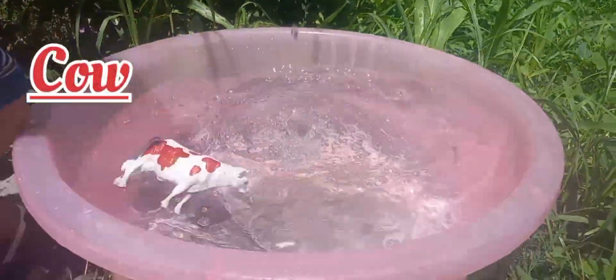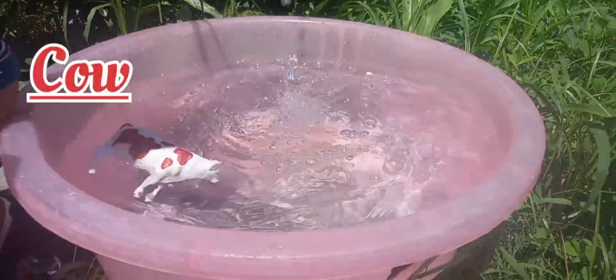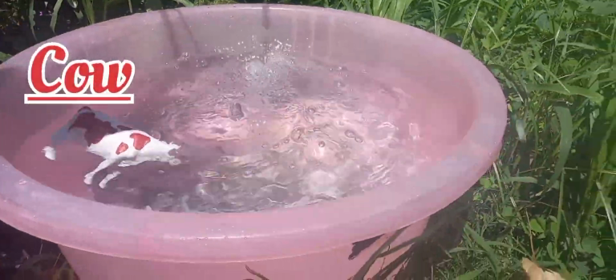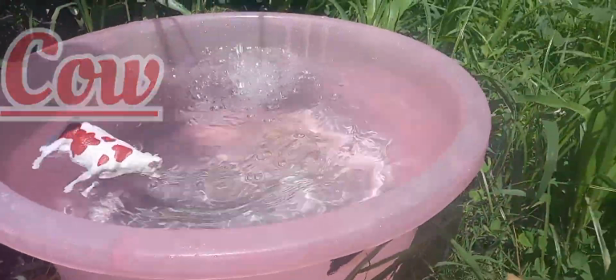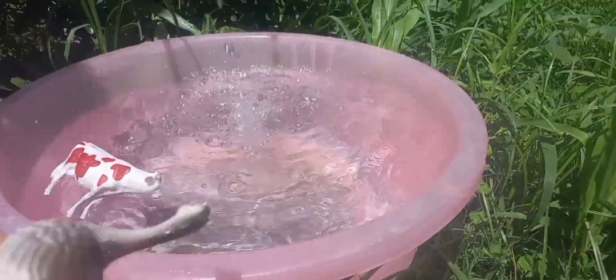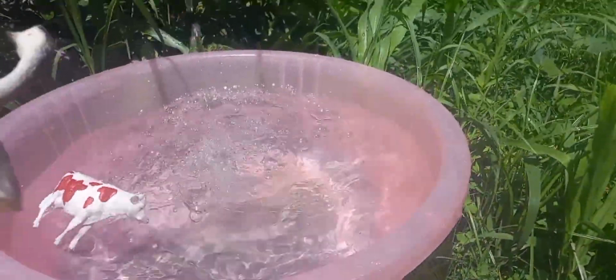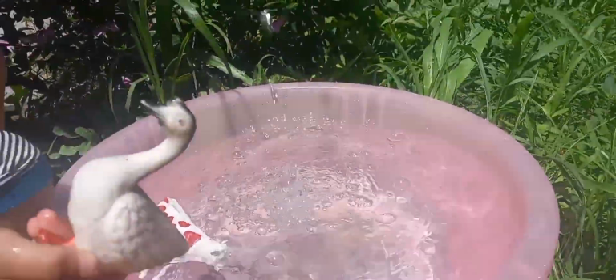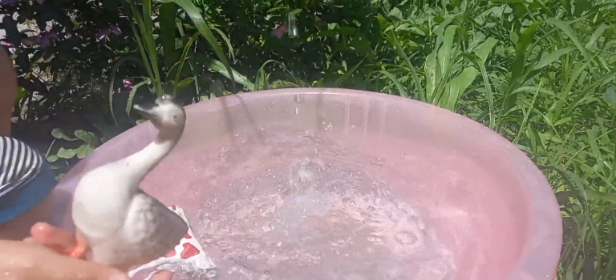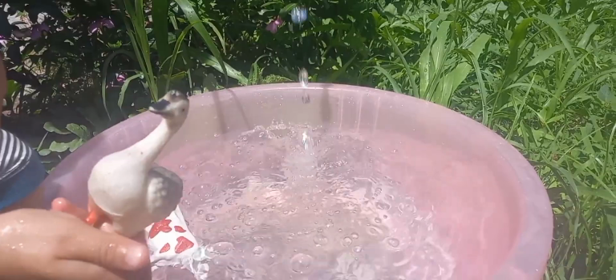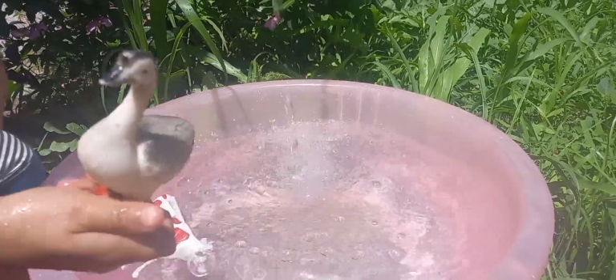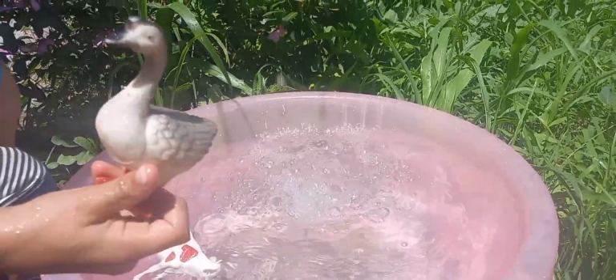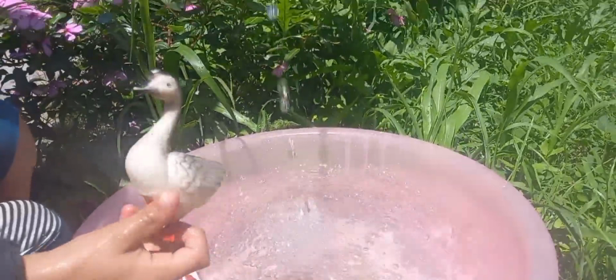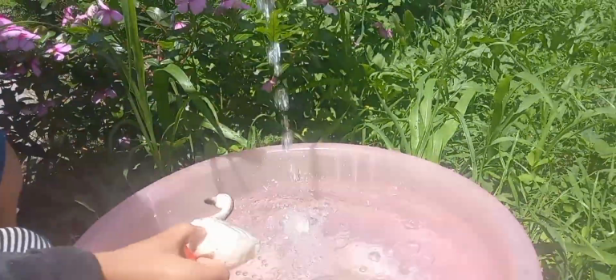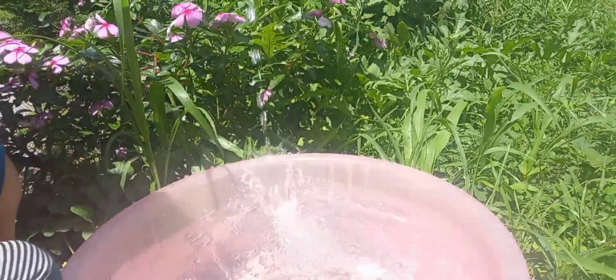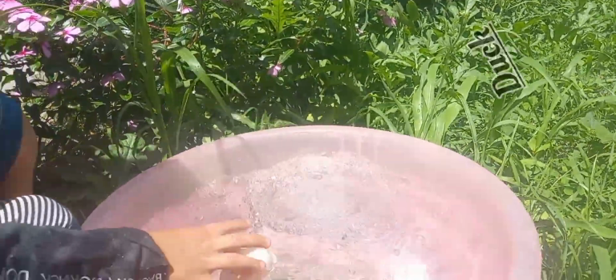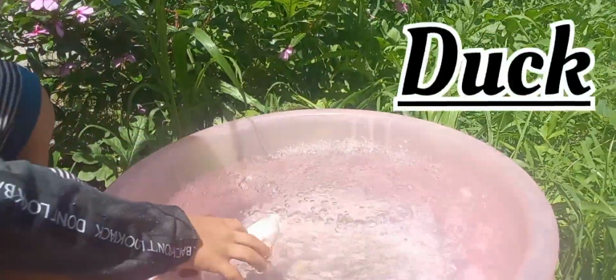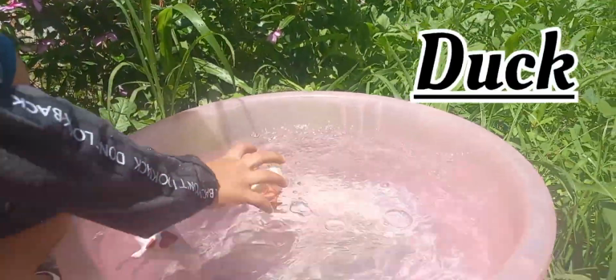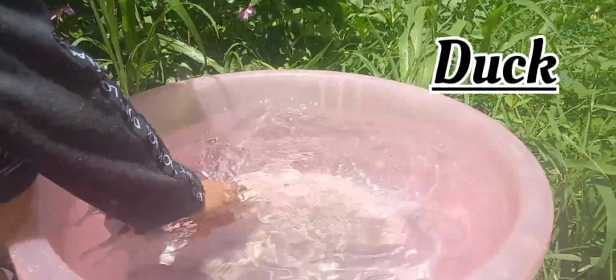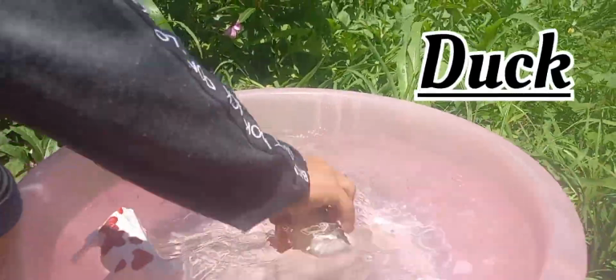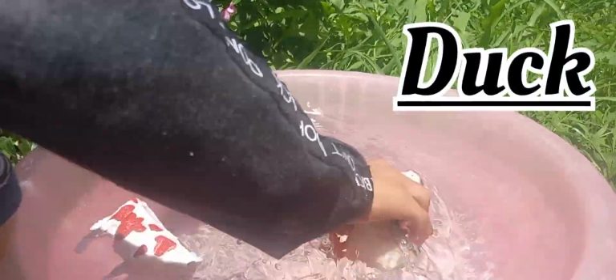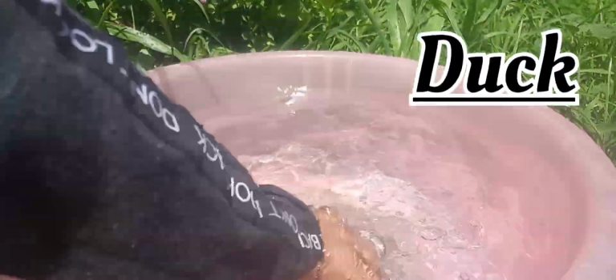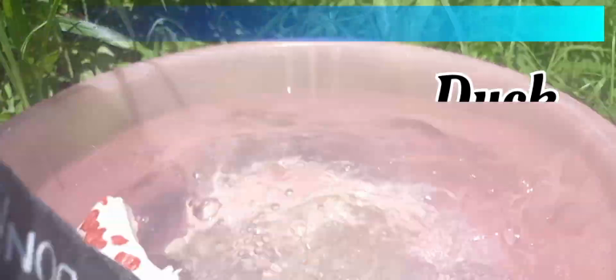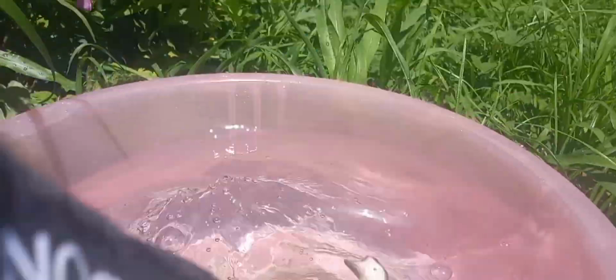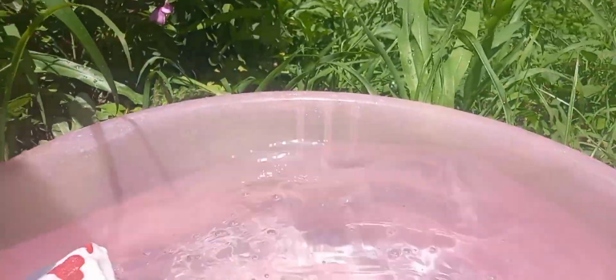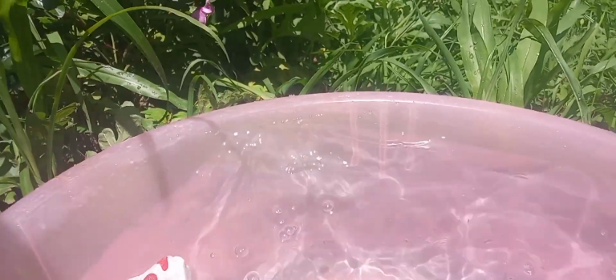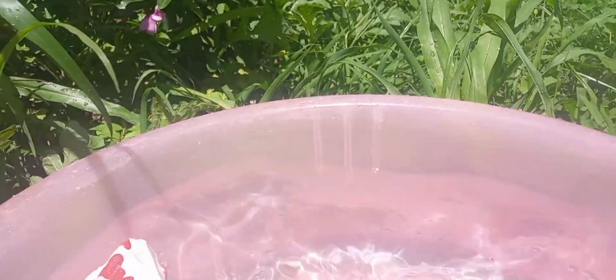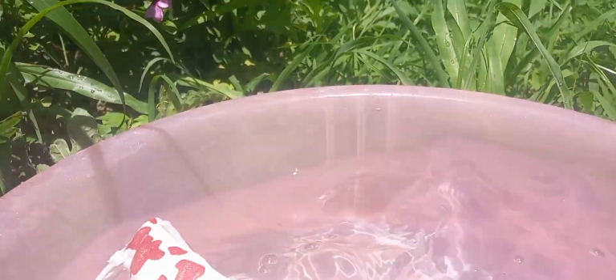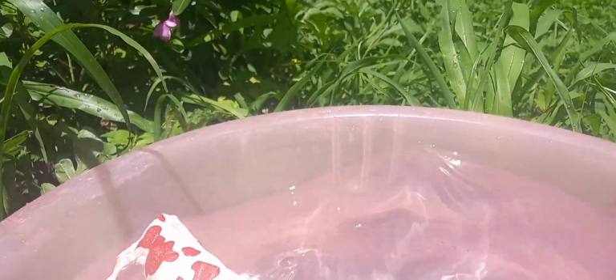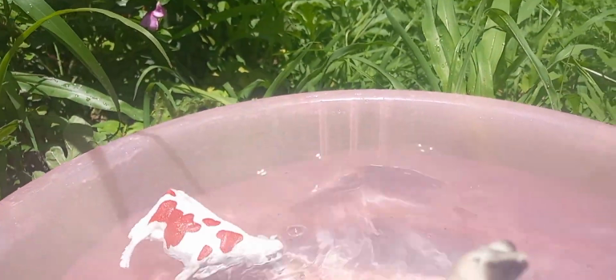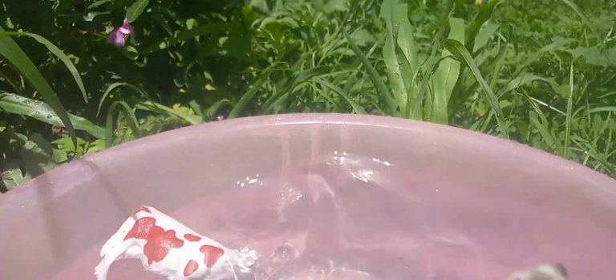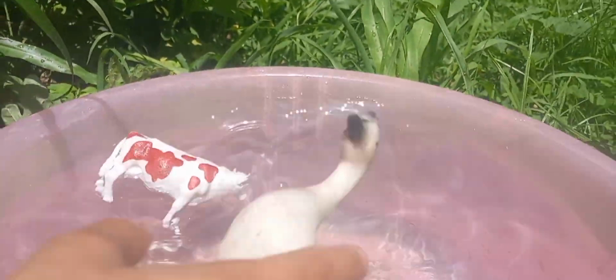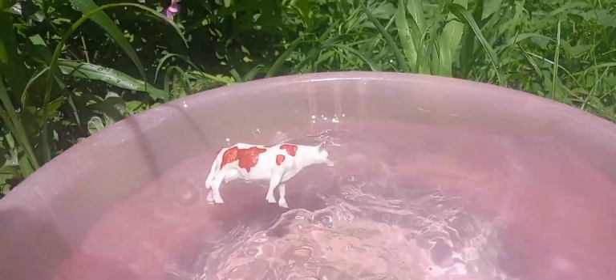This is a duck. This is a duck. Duck swims in water.